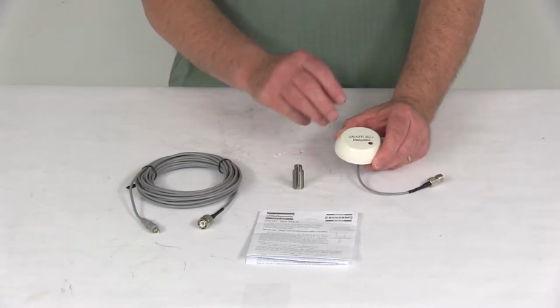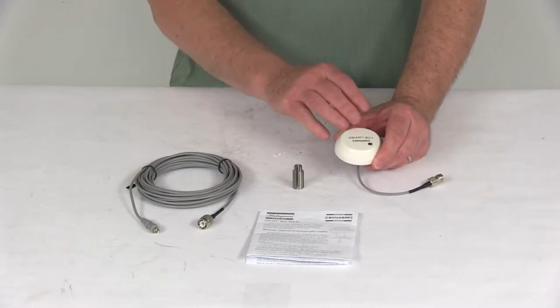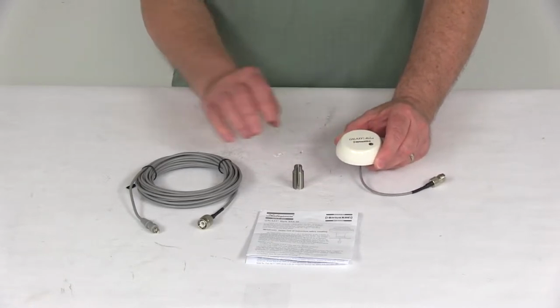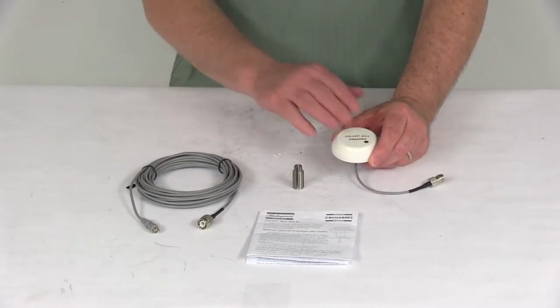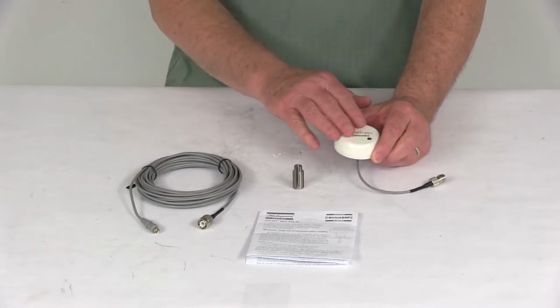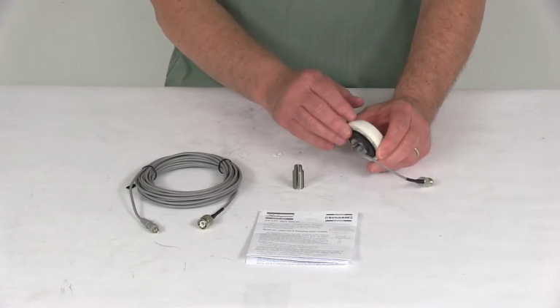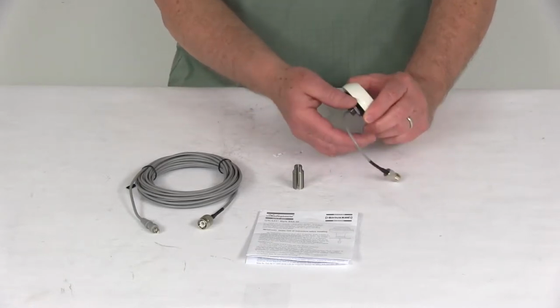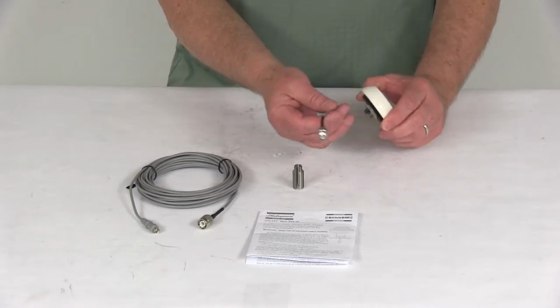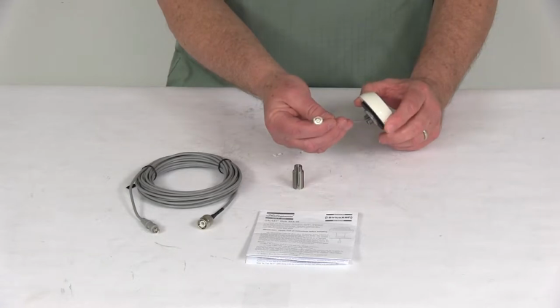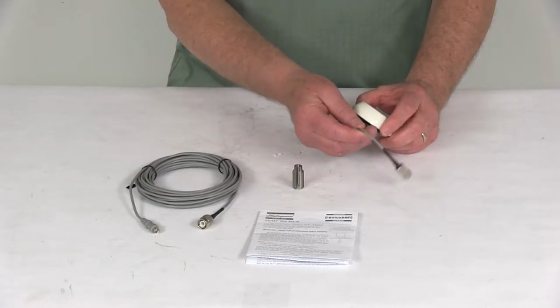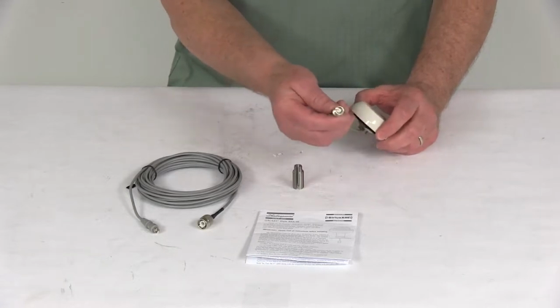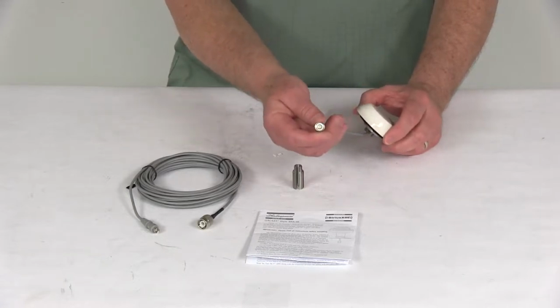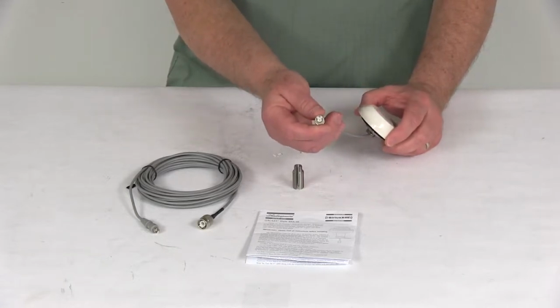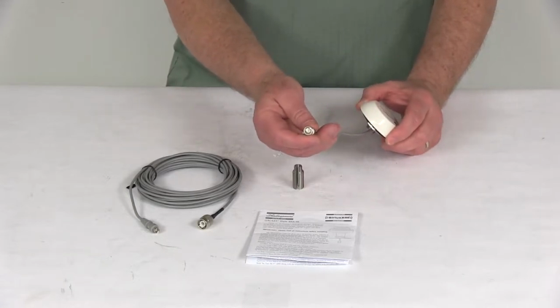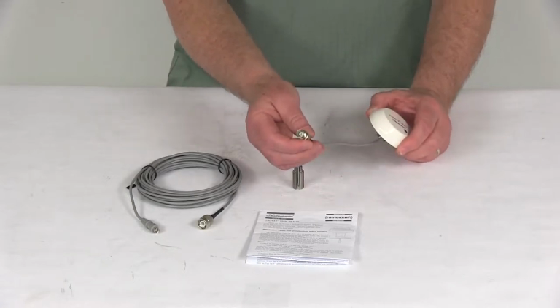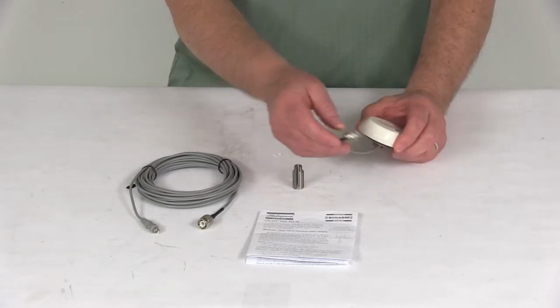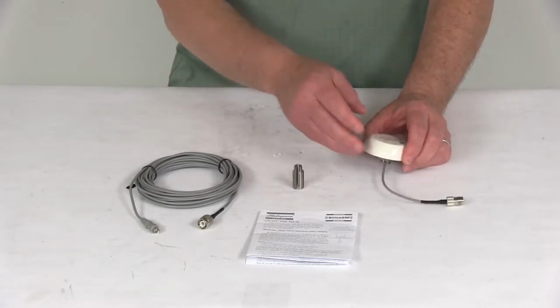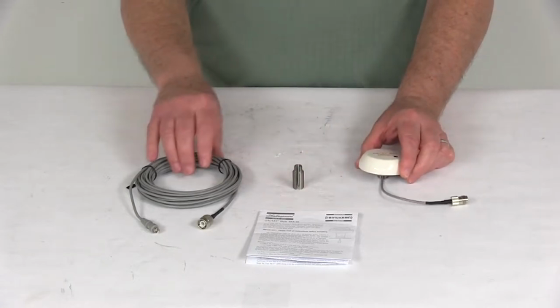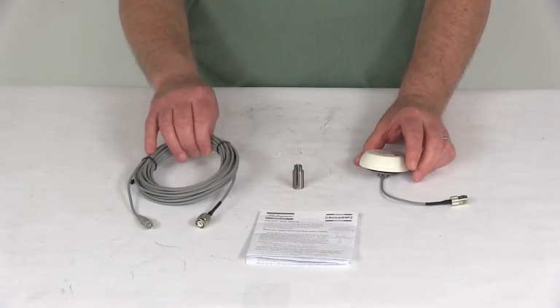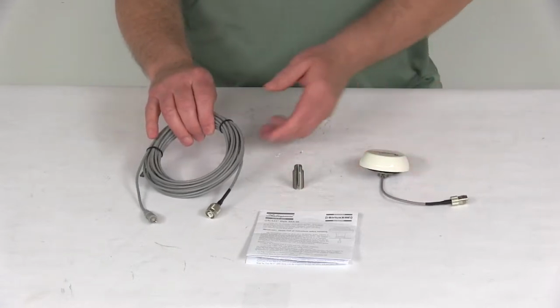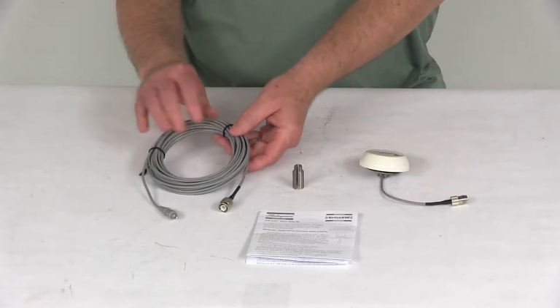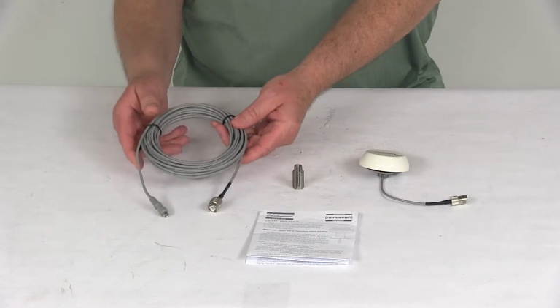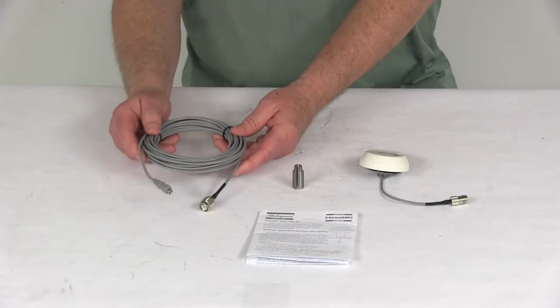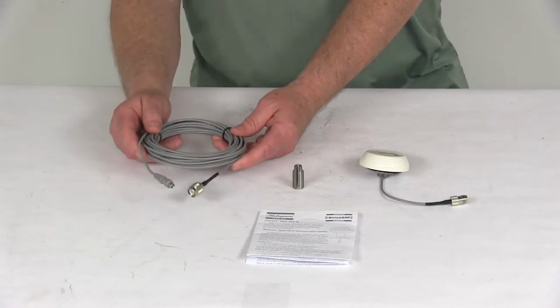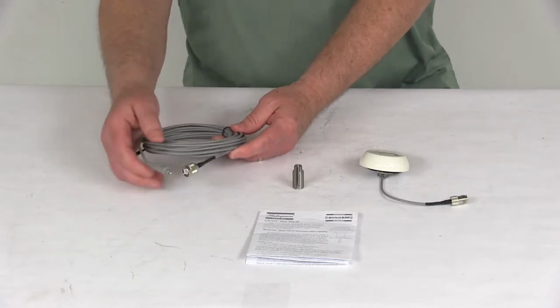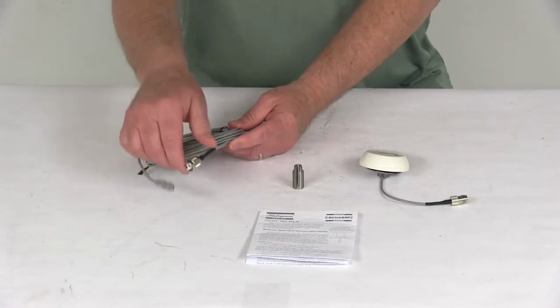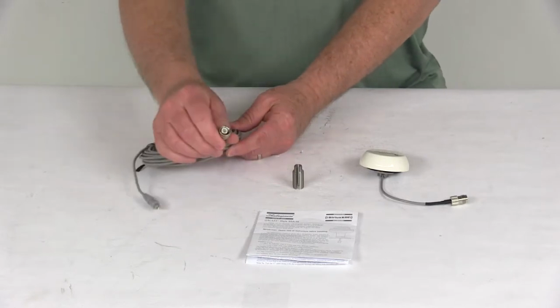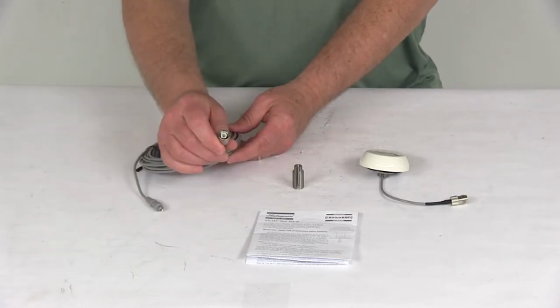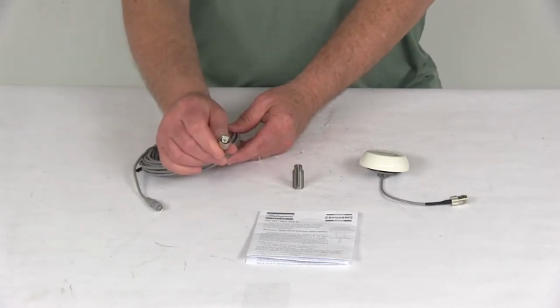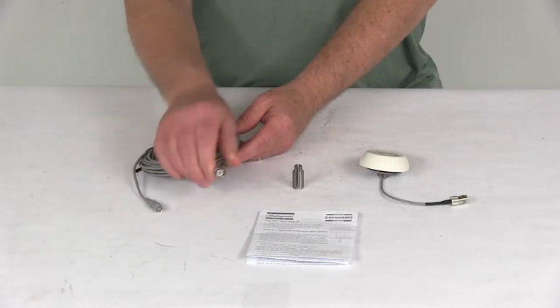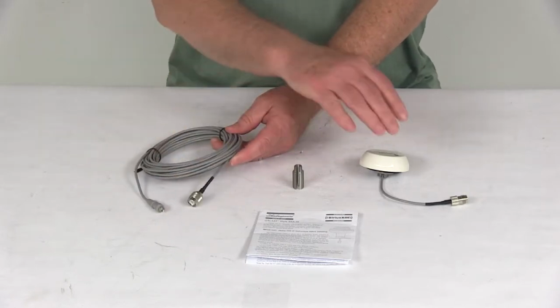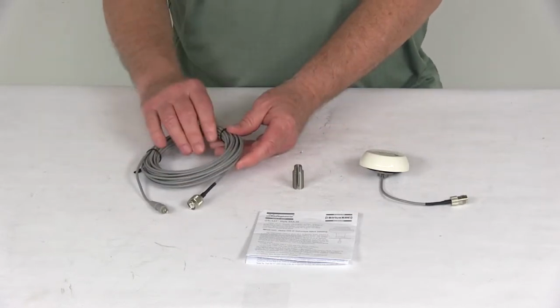This includes the antenna itself with the 6-inch cable, and on the end of that is a TNC female connector. Also included is a 25-foot coaxial cable with the TNC male connector for connecting to that.